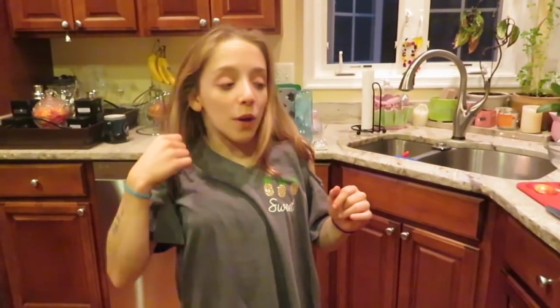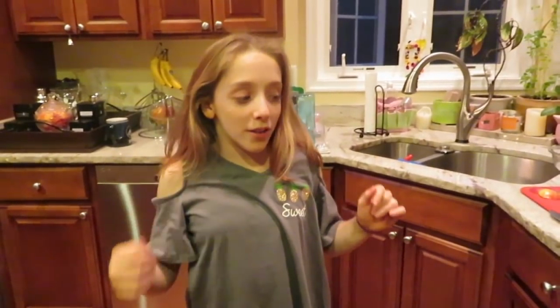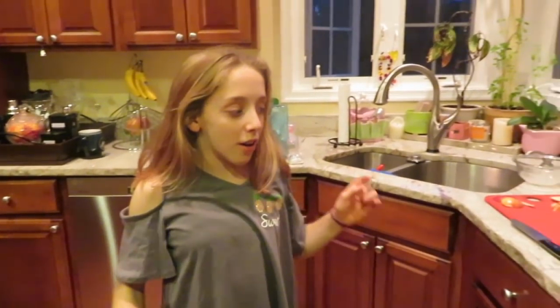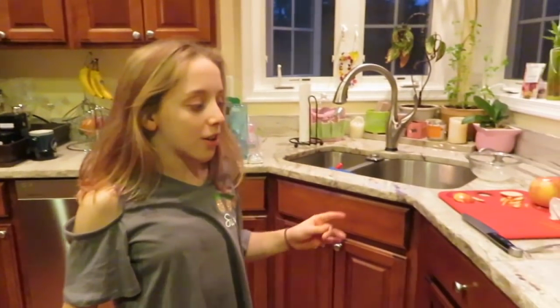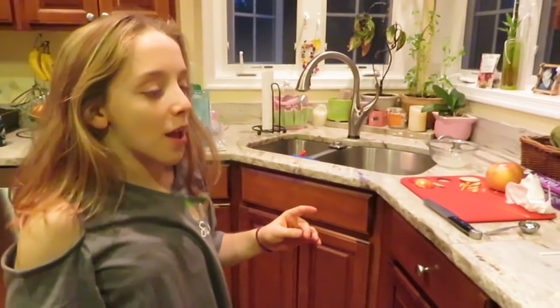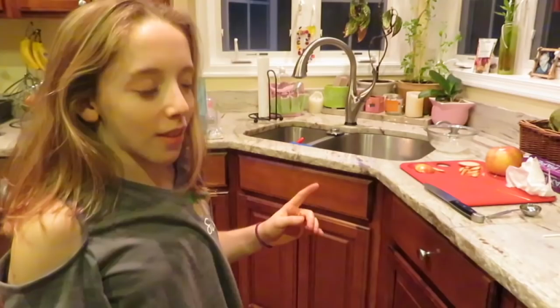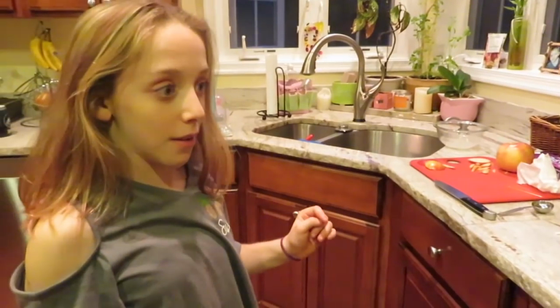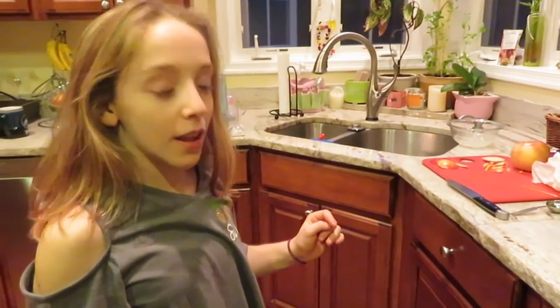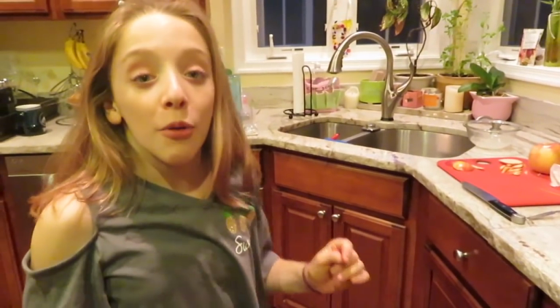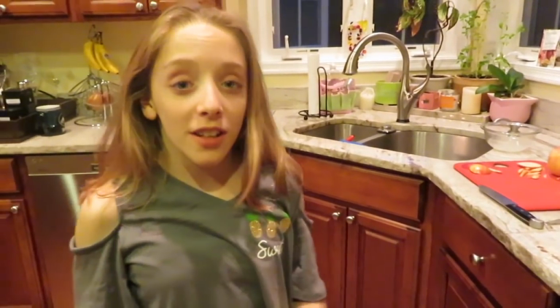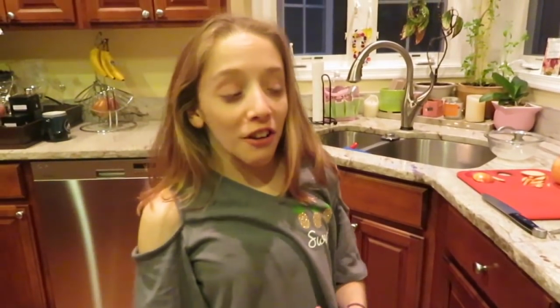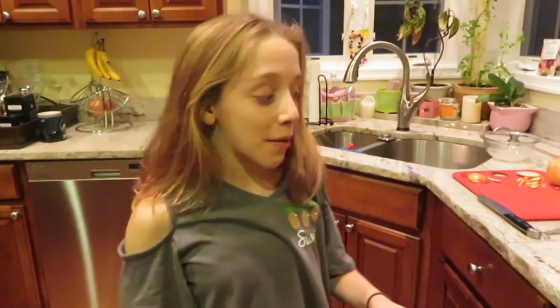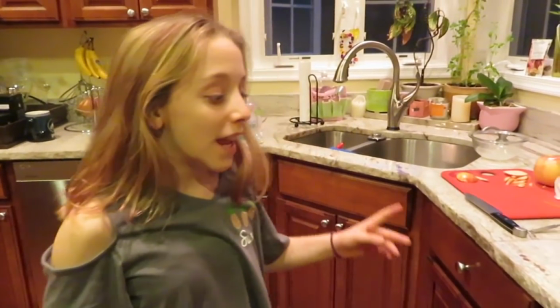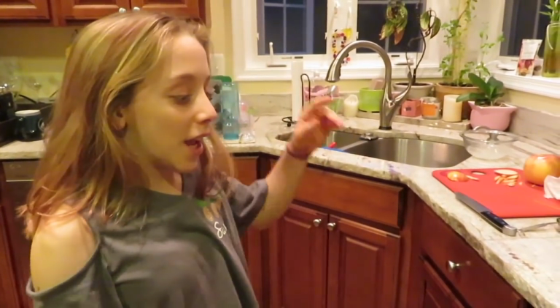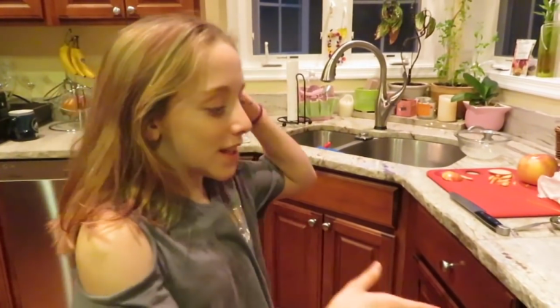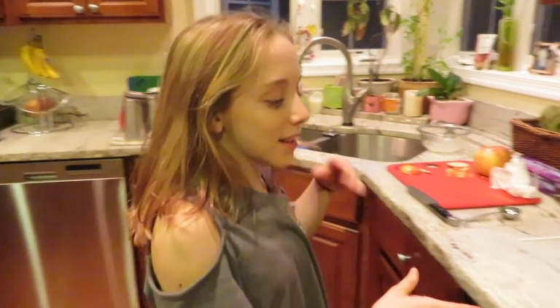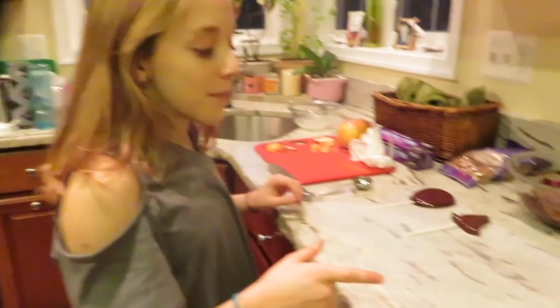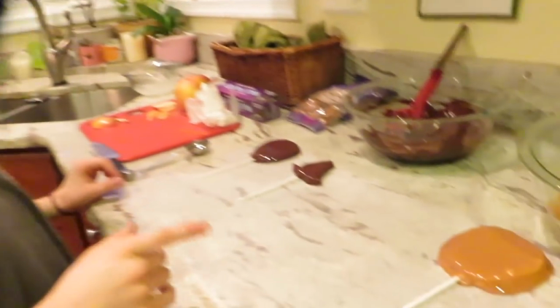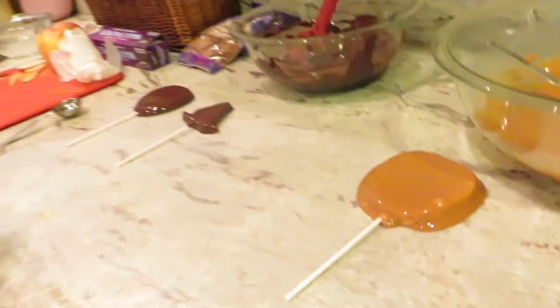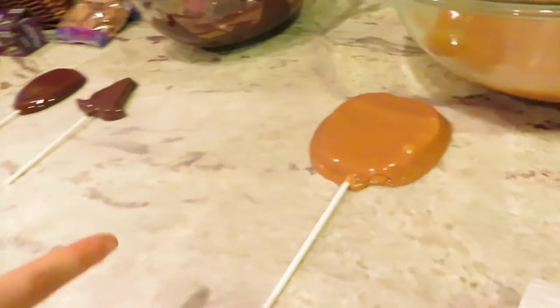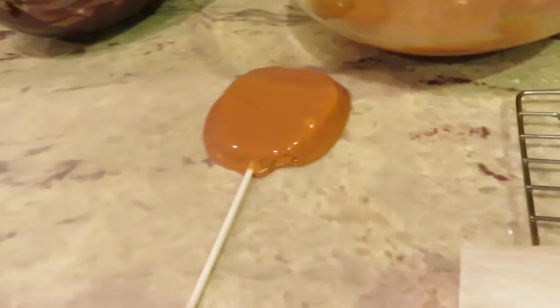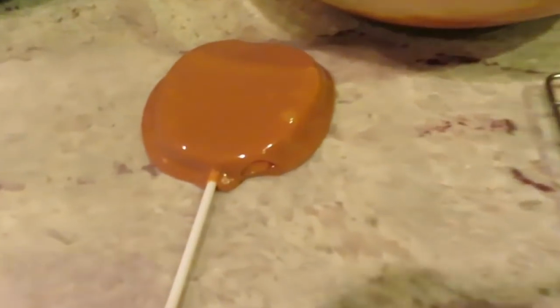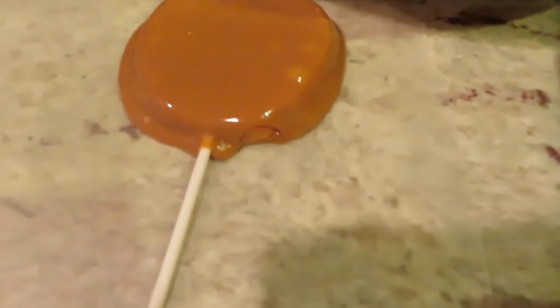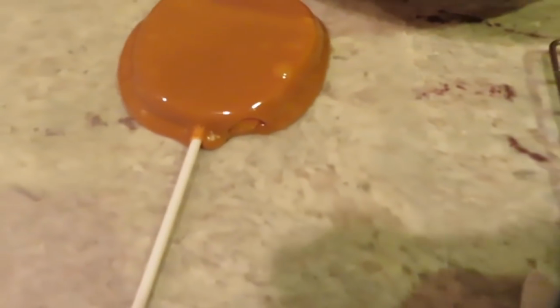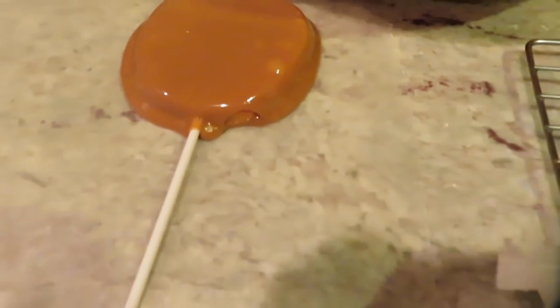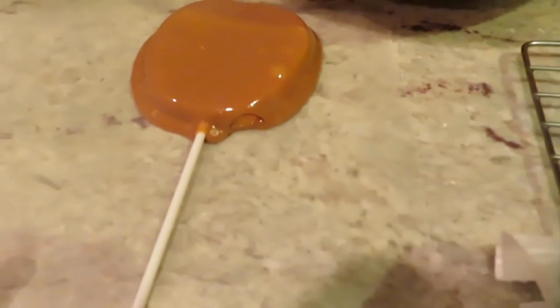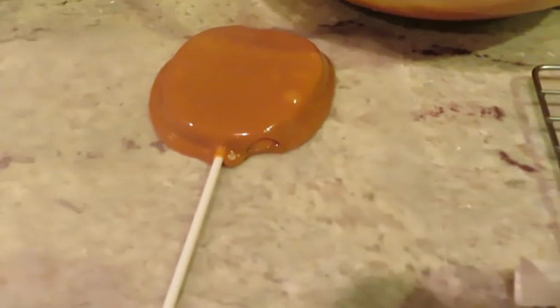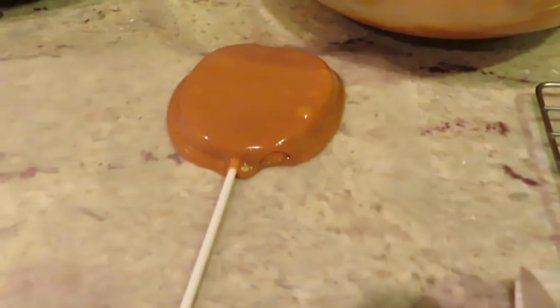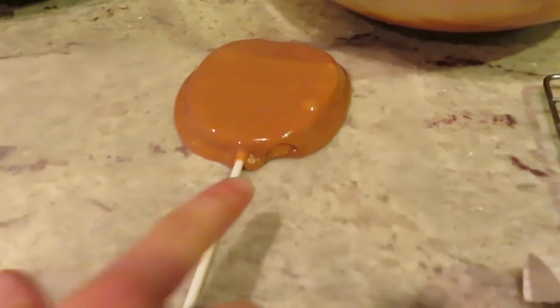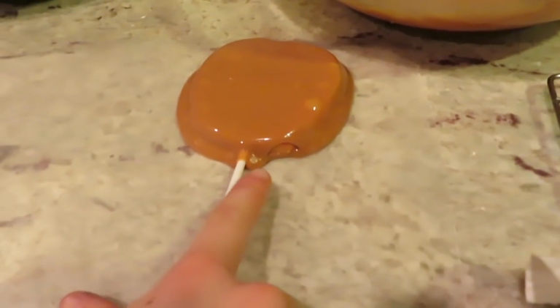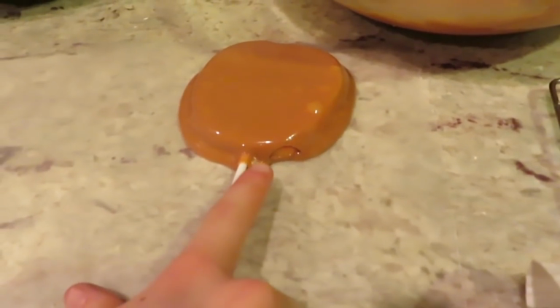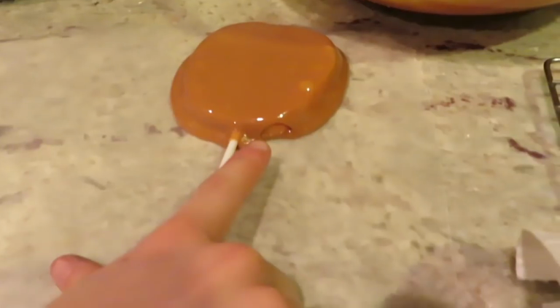We melted our chocolate and caramel and tested some. So we have a caramel apple here — it's a little runny, so don't mind that. We can cut off the excess once it hardens.